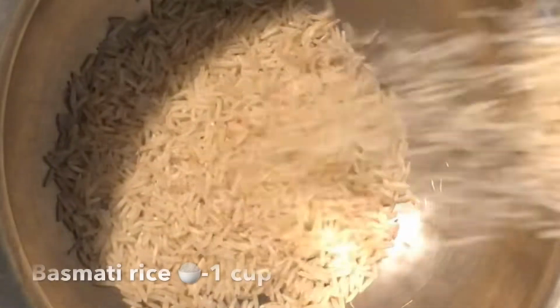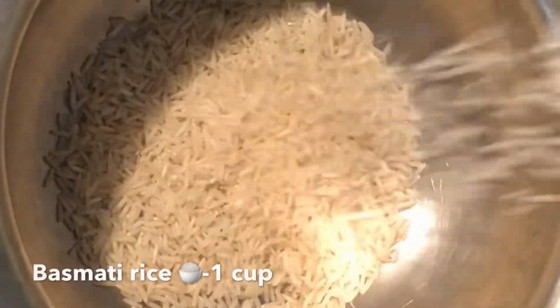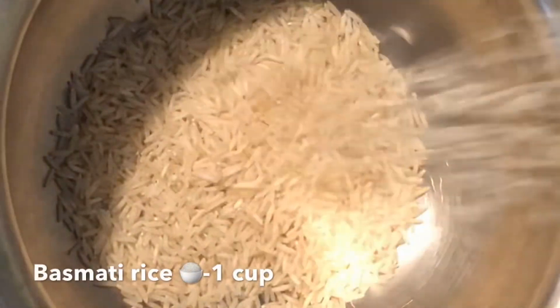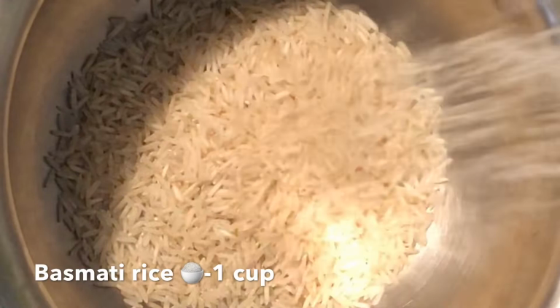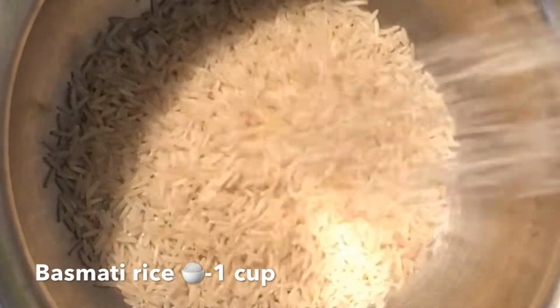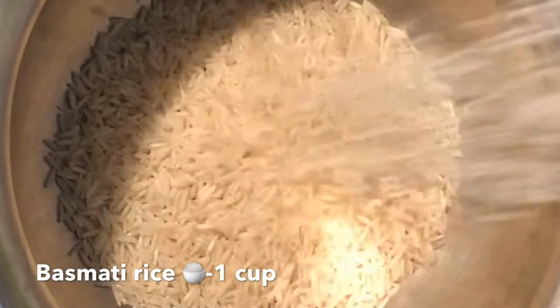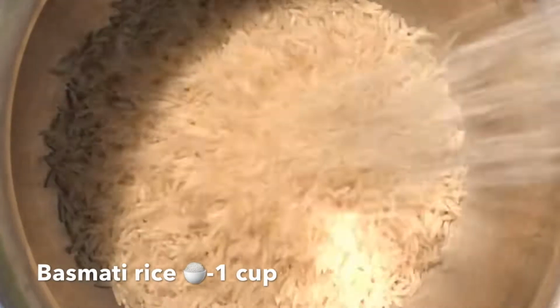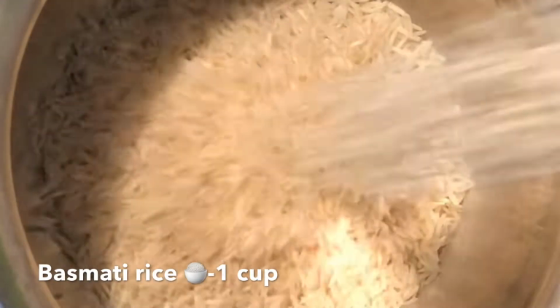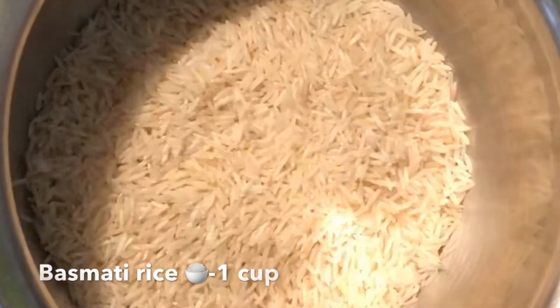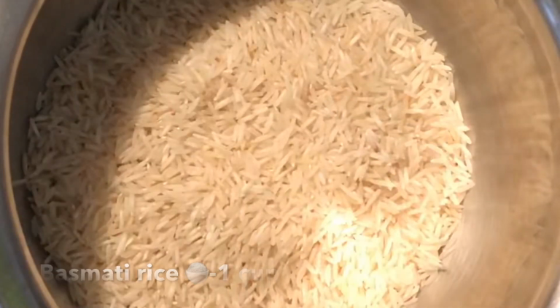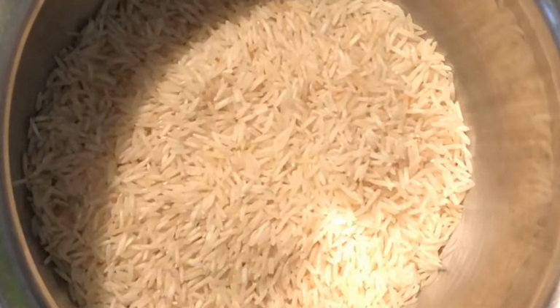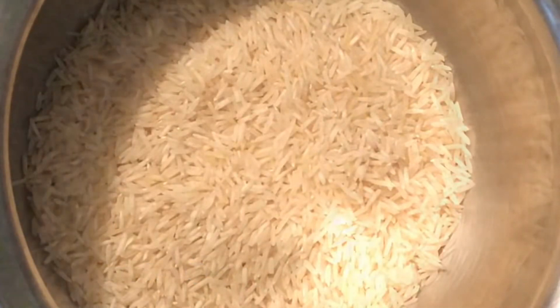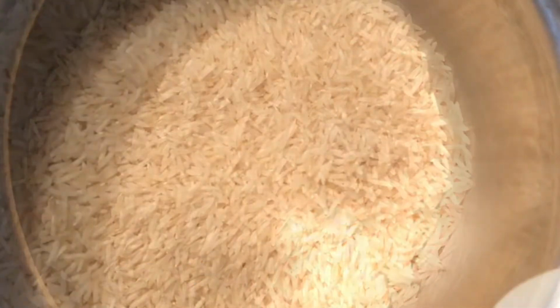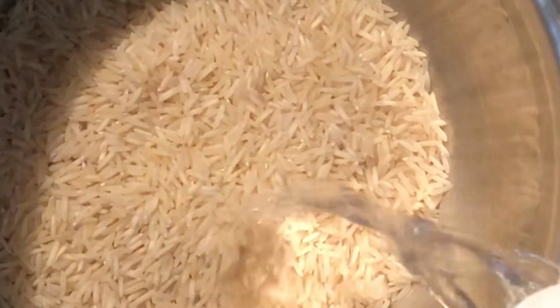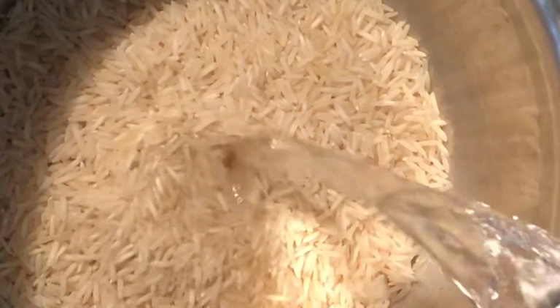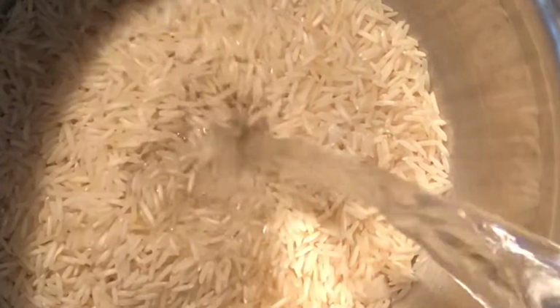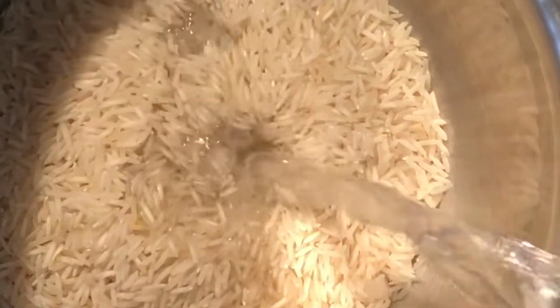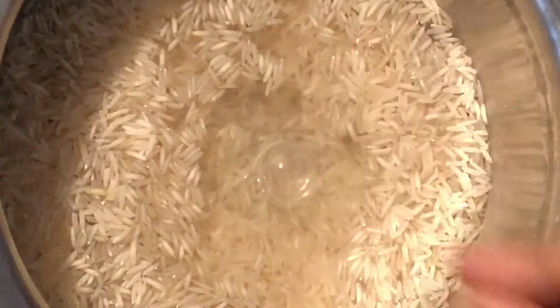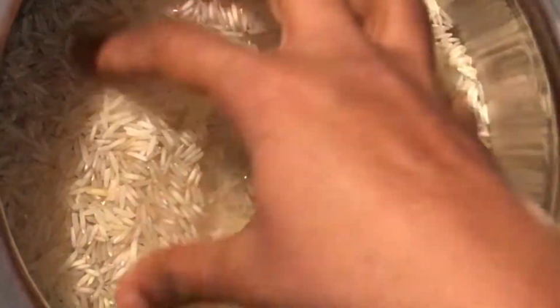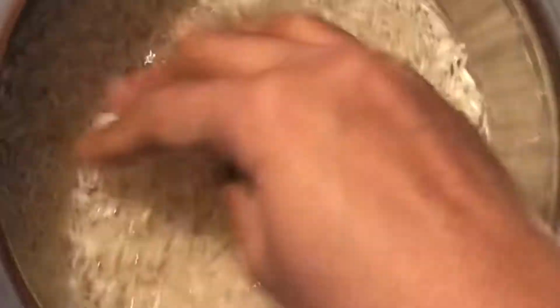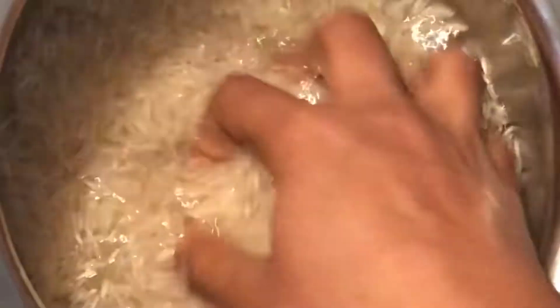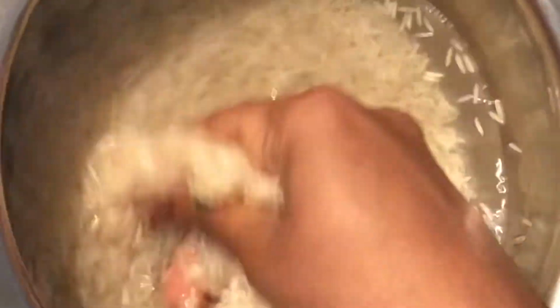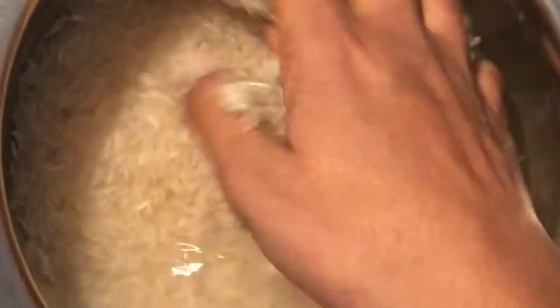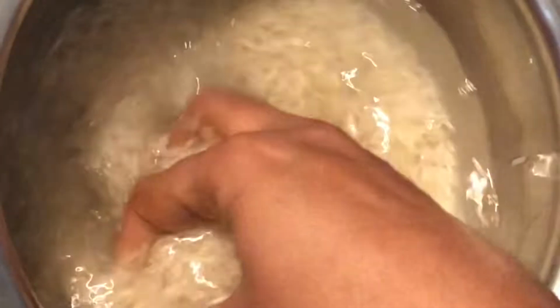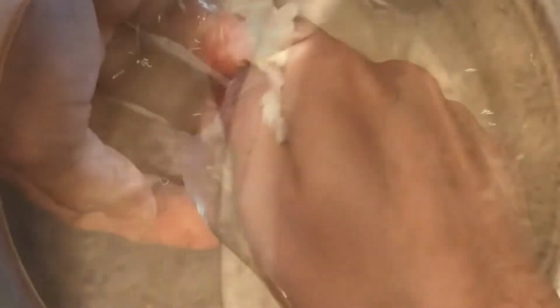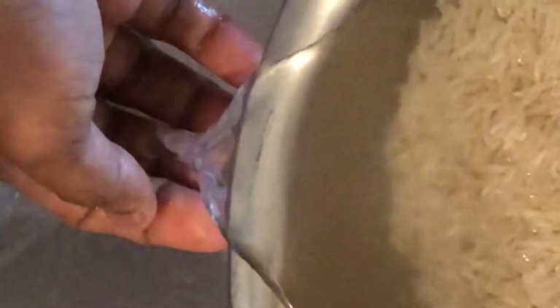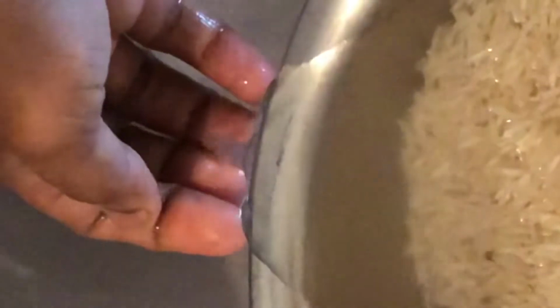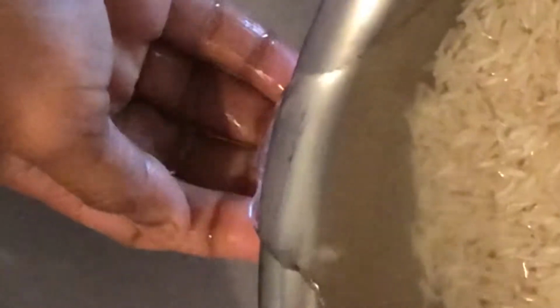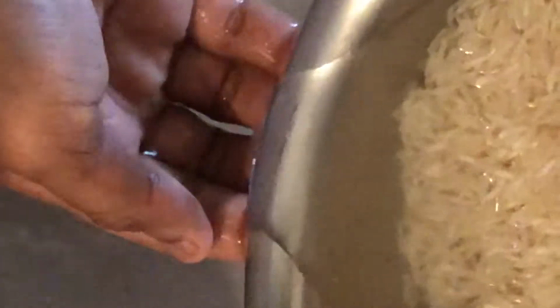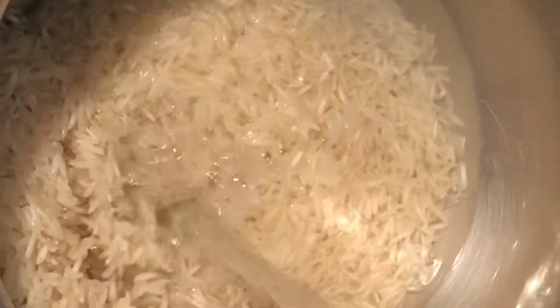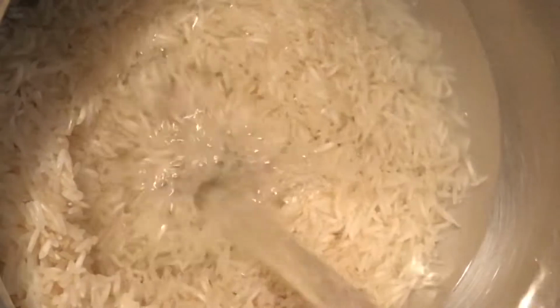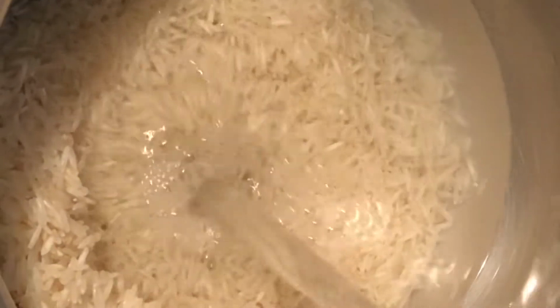First taking 1 cup basmati rice. Wash and soak the rice for 20 minutes.